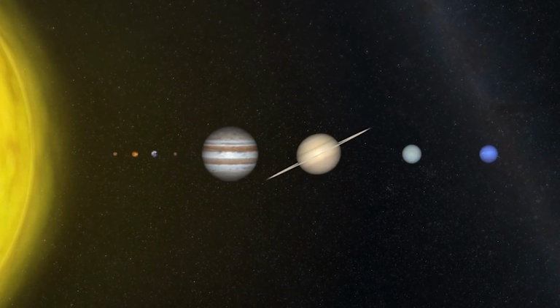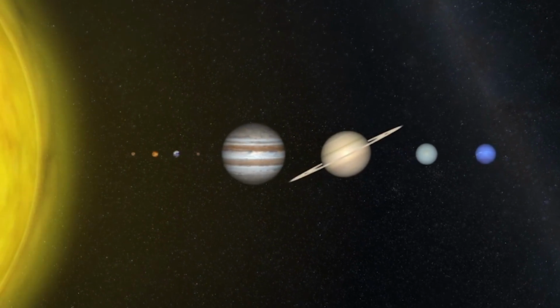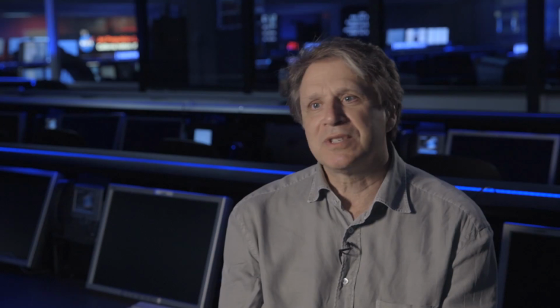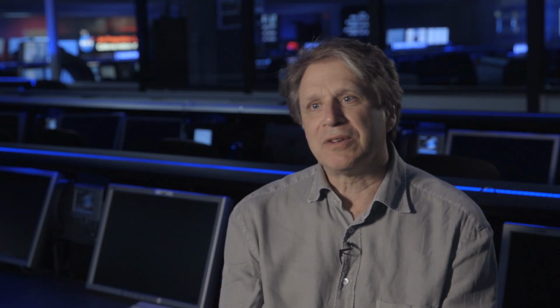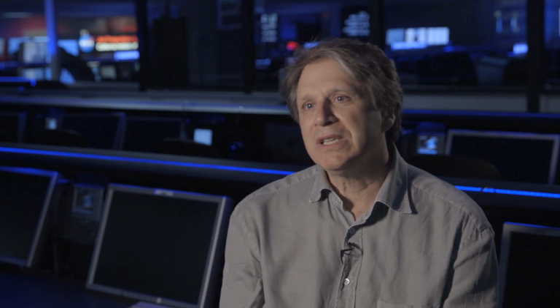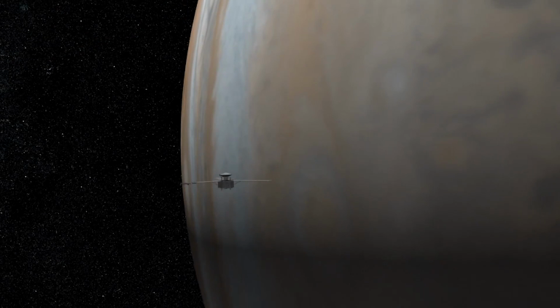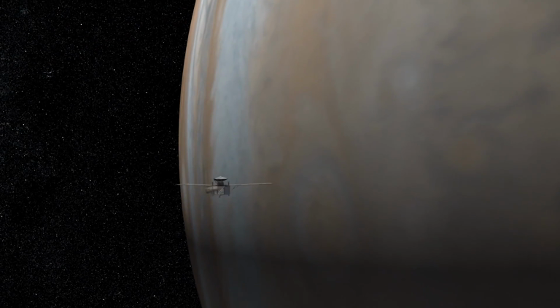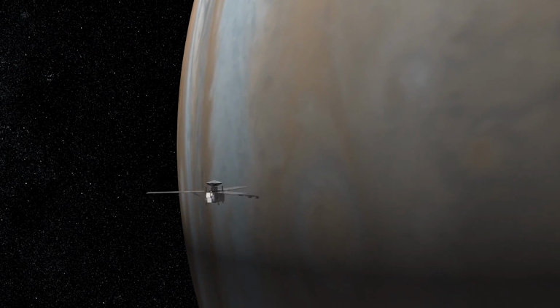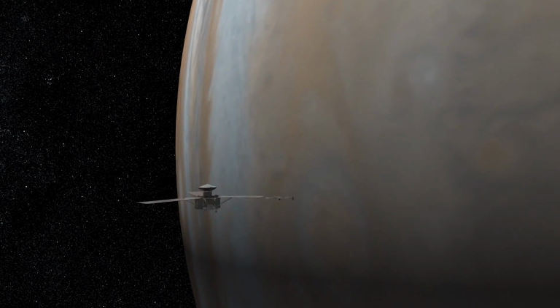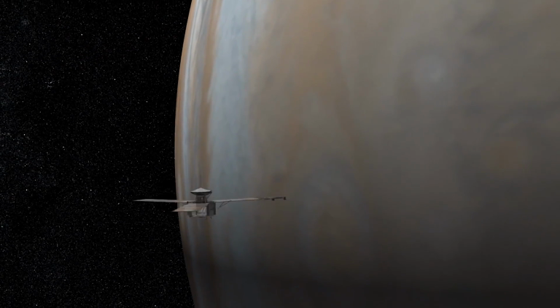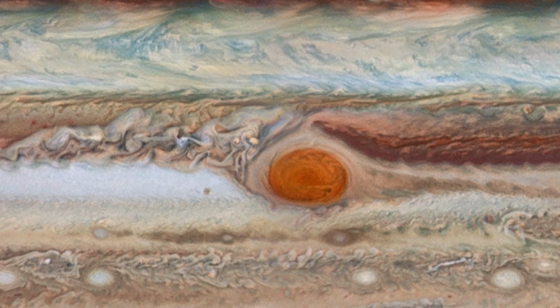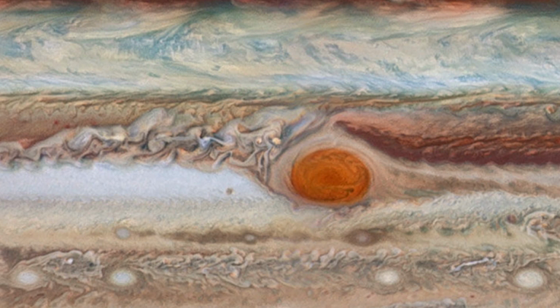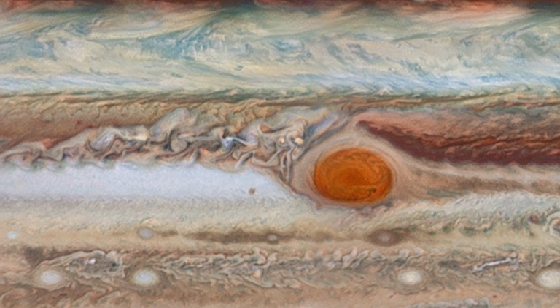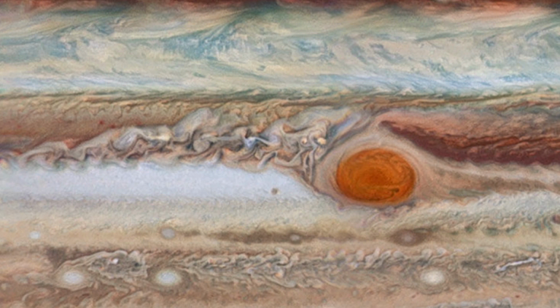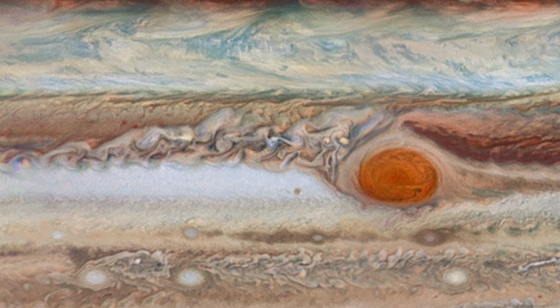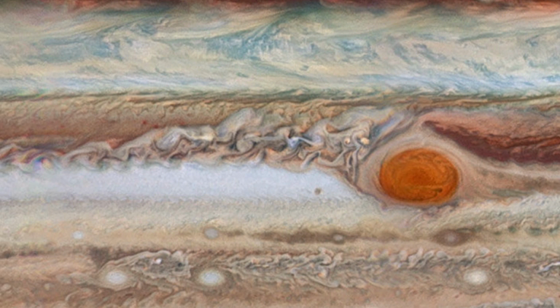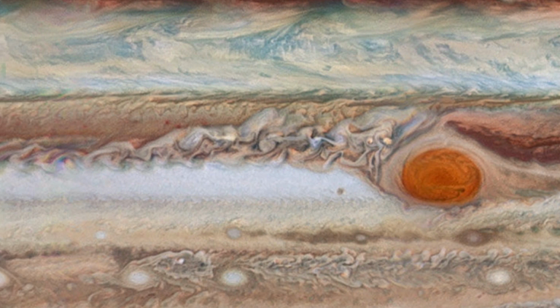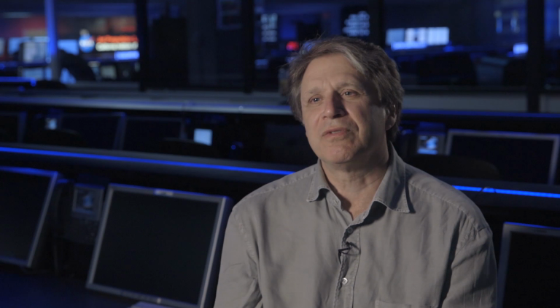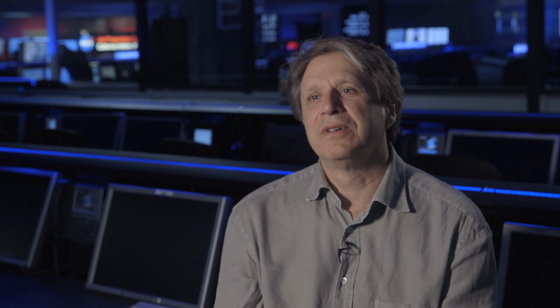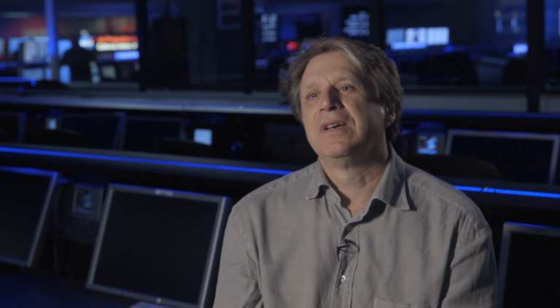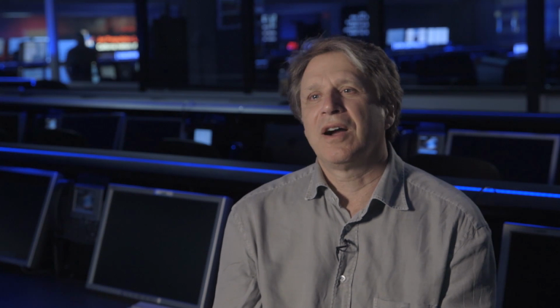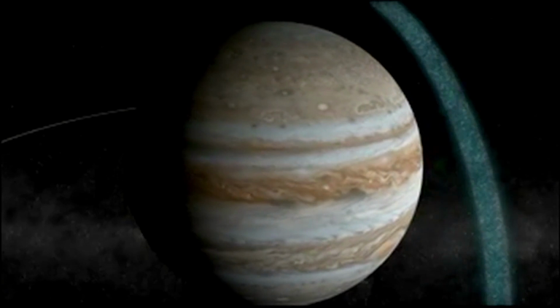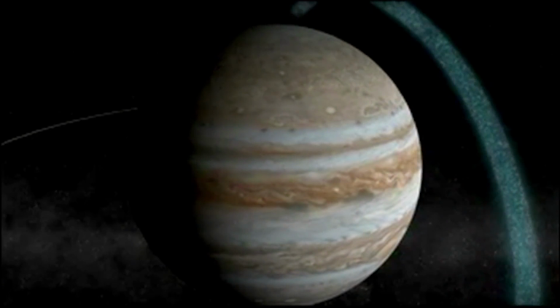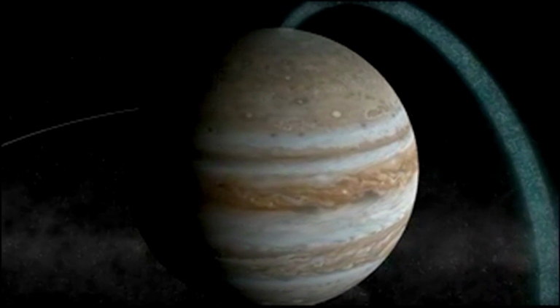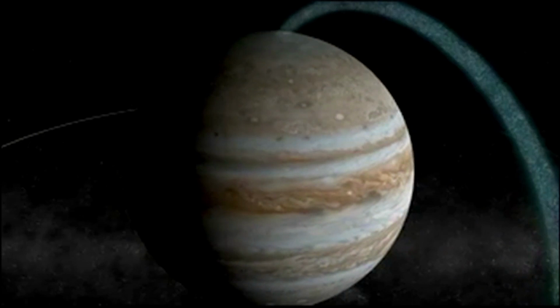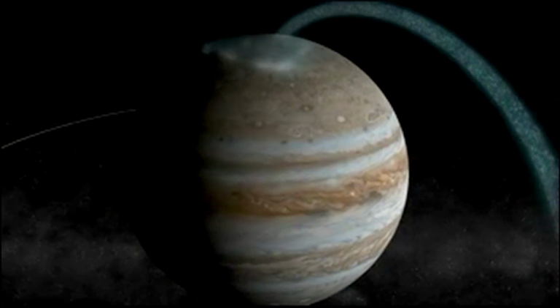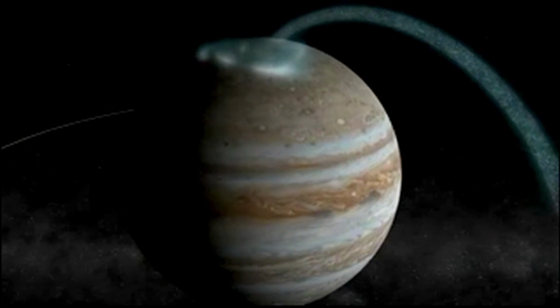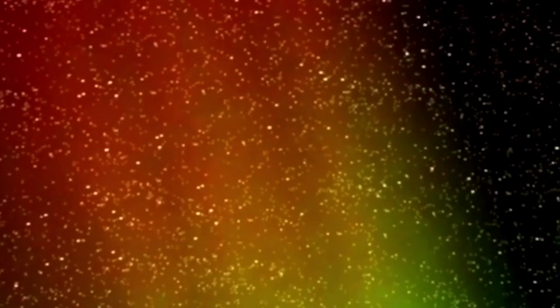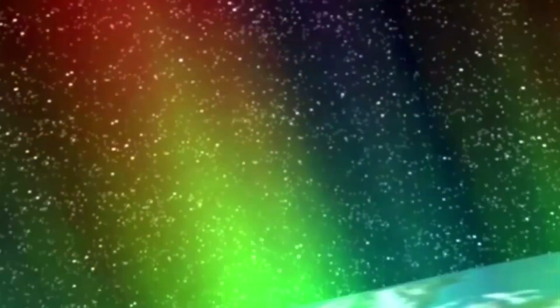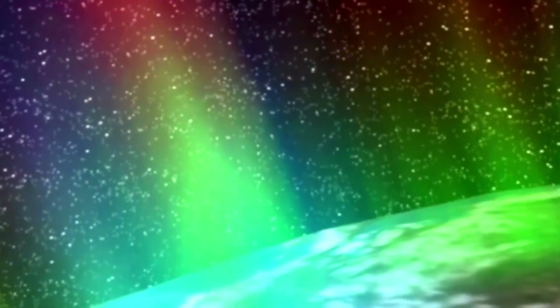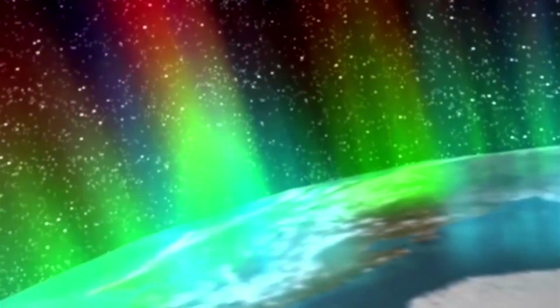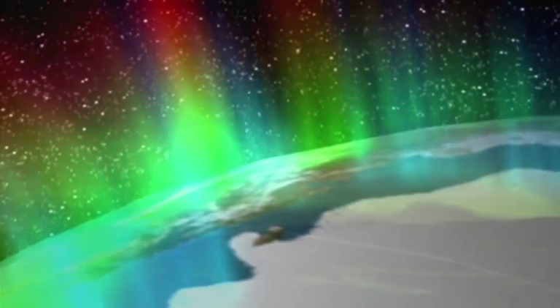What do the zones and belts really look like close up with incredible pictures, and how beautiful are the aurora borealis in ultraviolet and infrared?